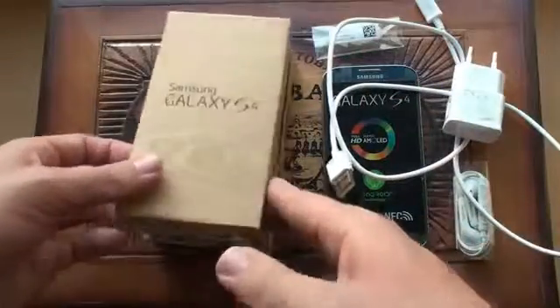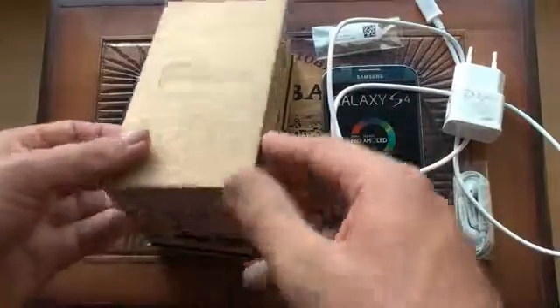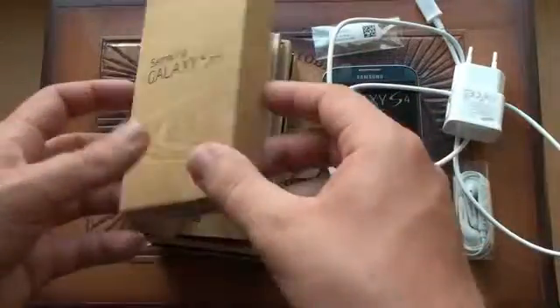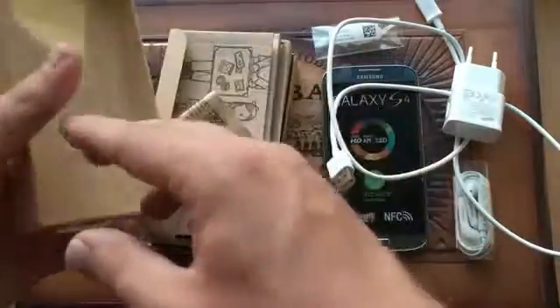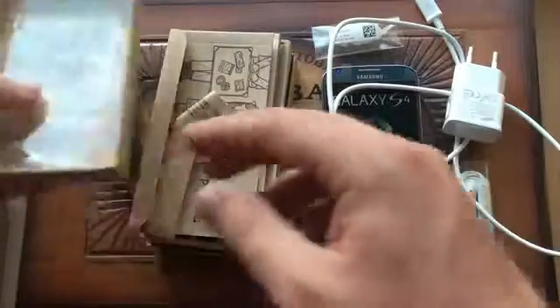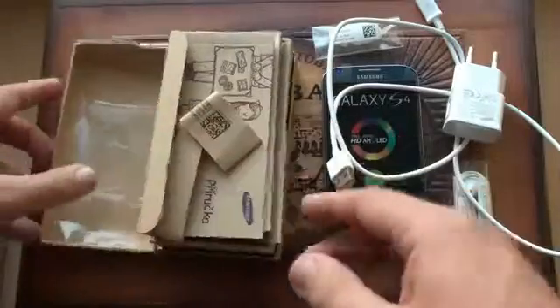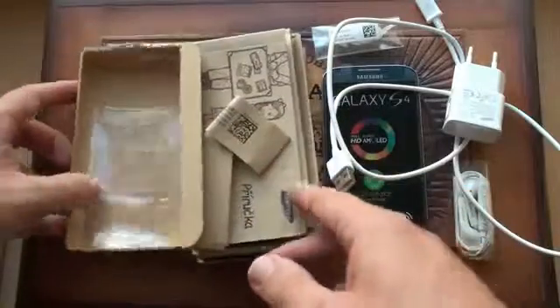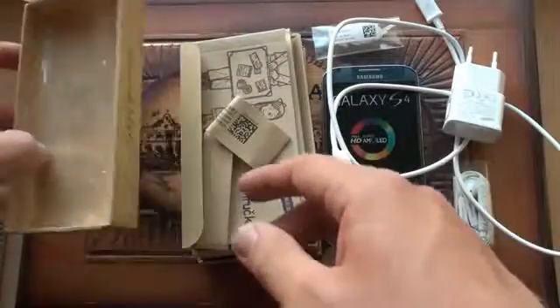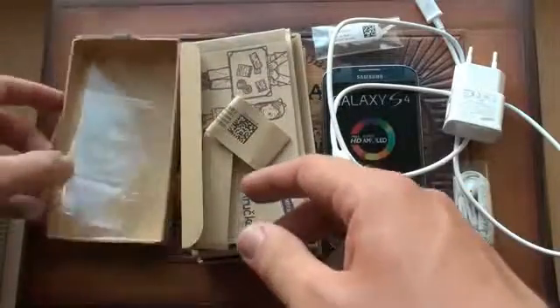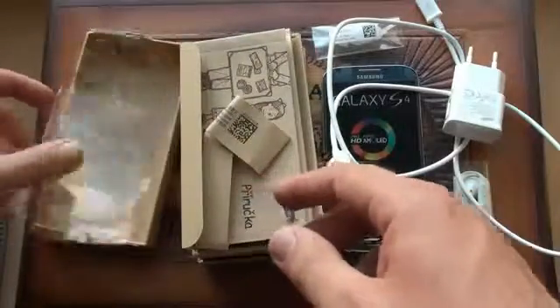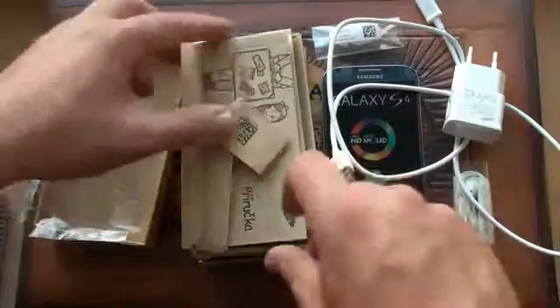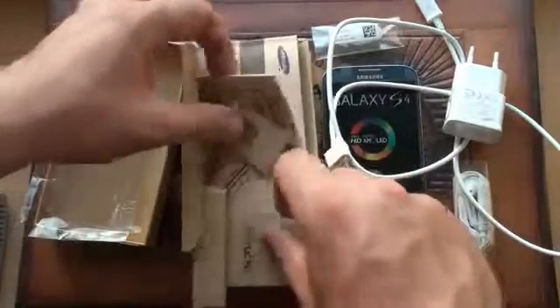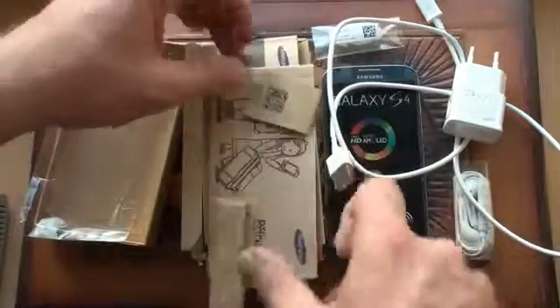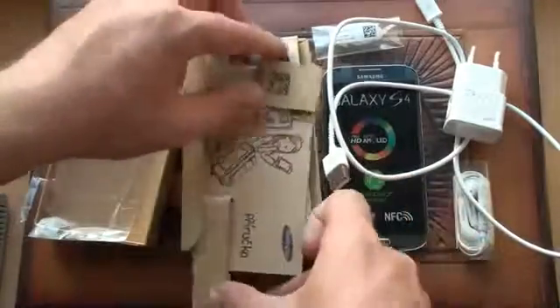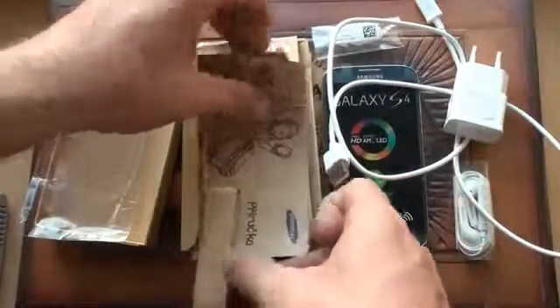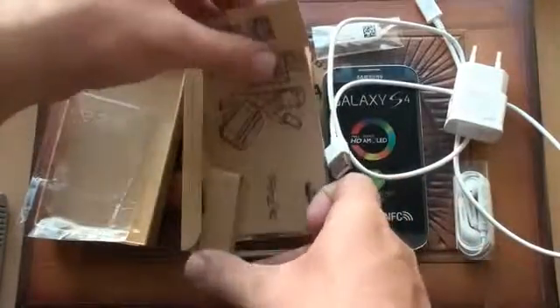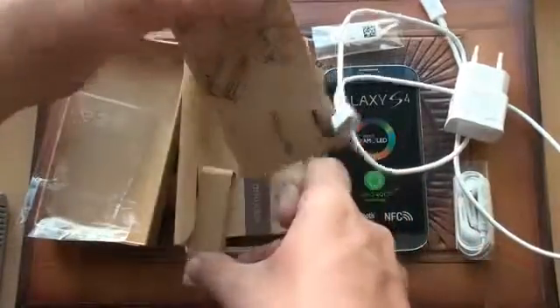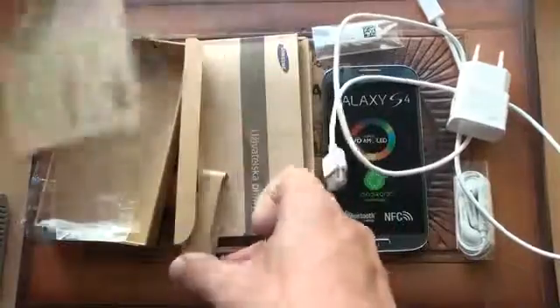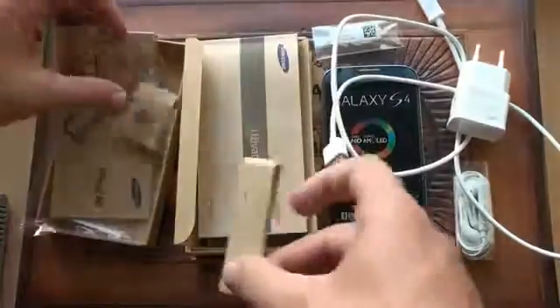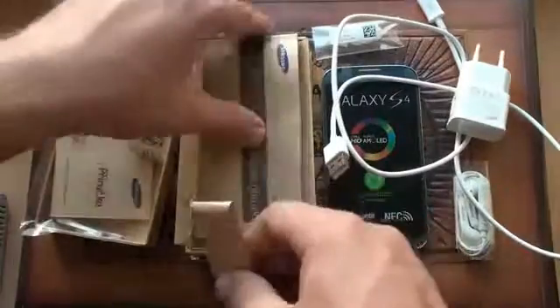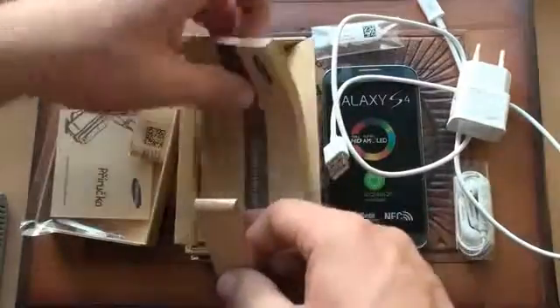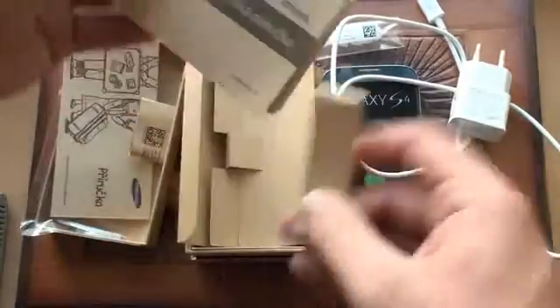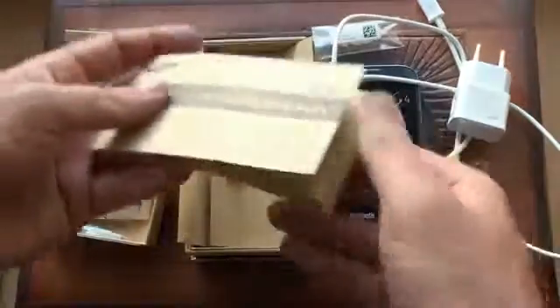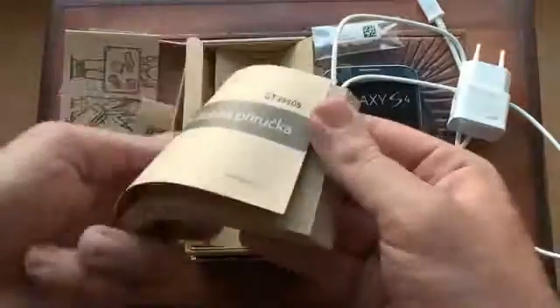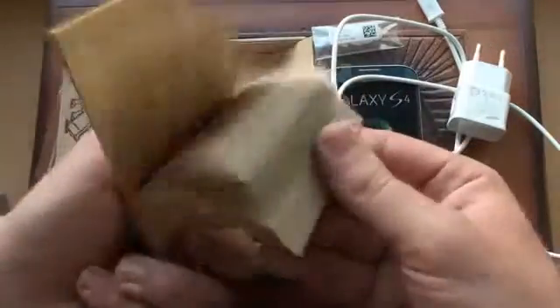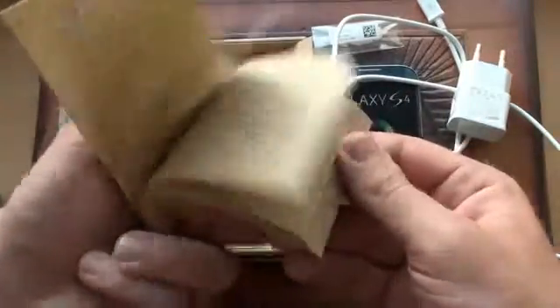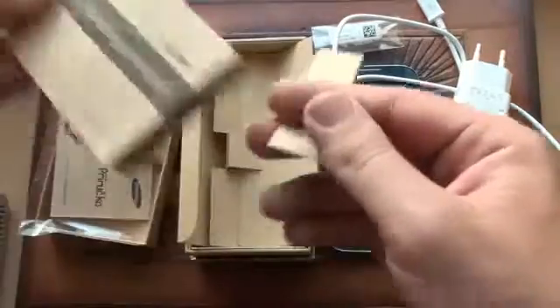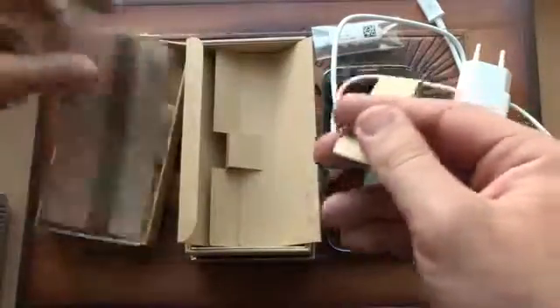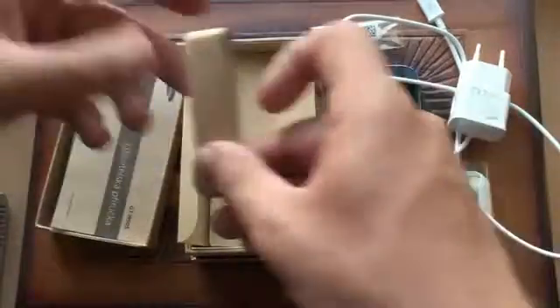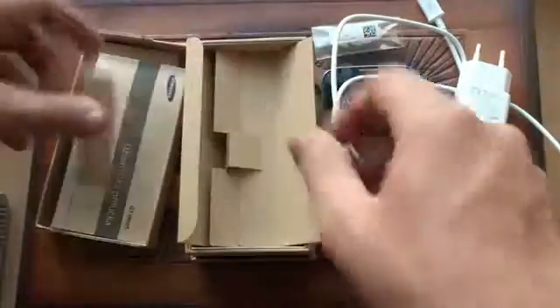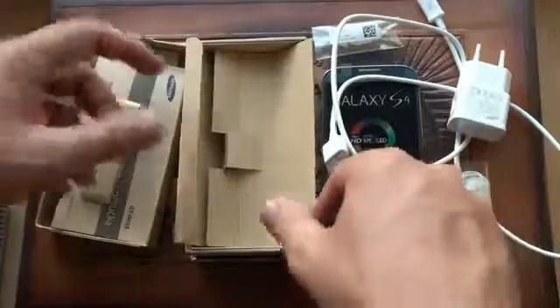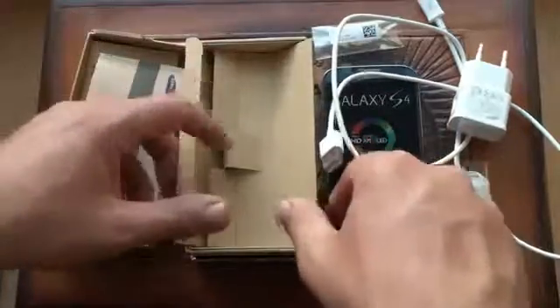Inside you can find plenty of foils that are covering the phone, plus the manual and the user's manual. There are two types of manuals, one is more simple.